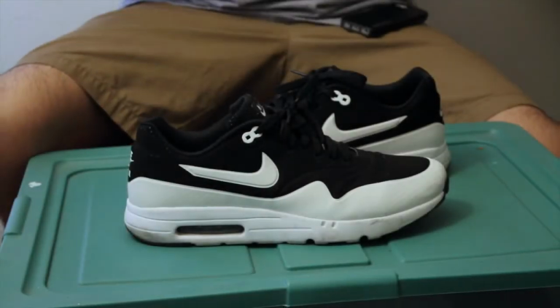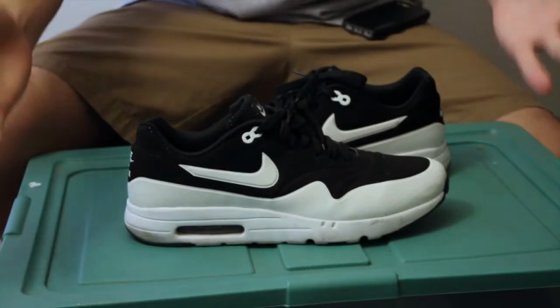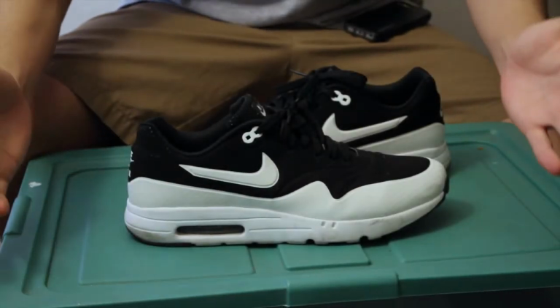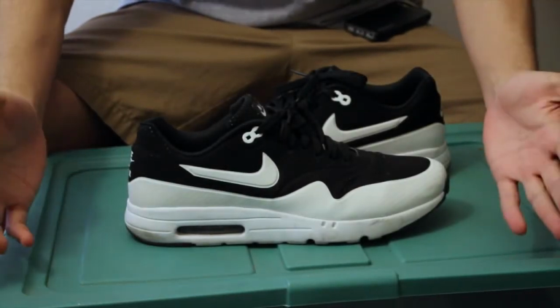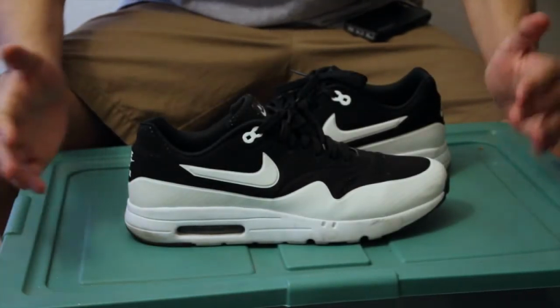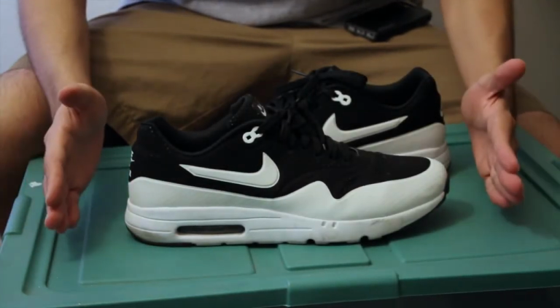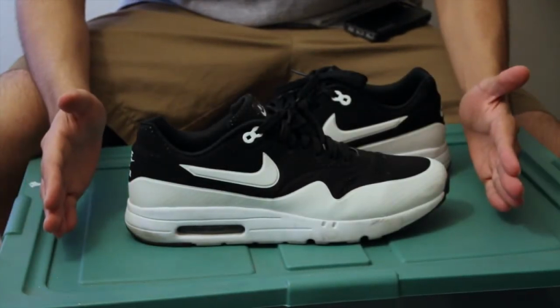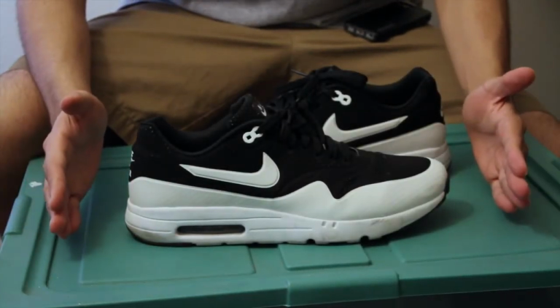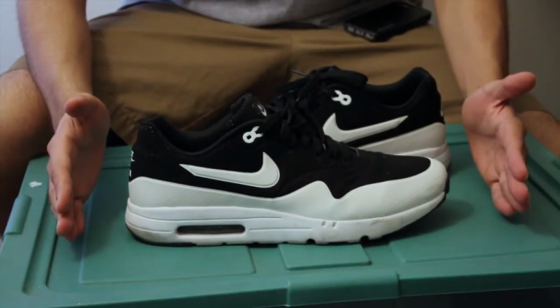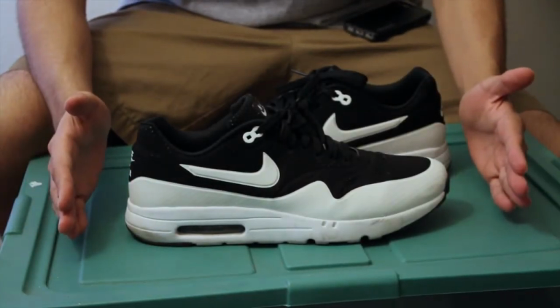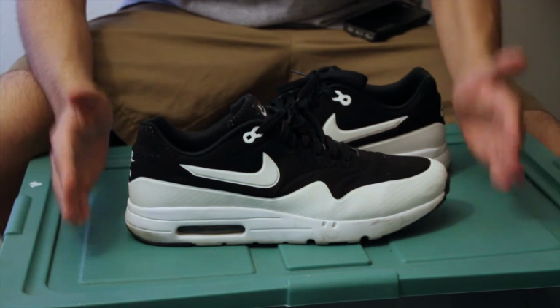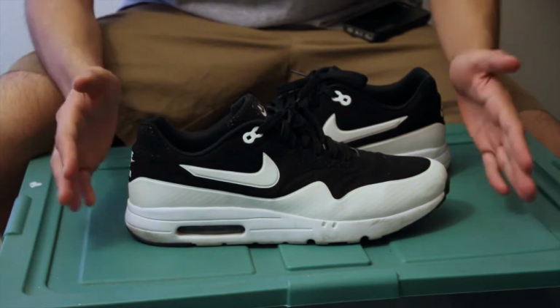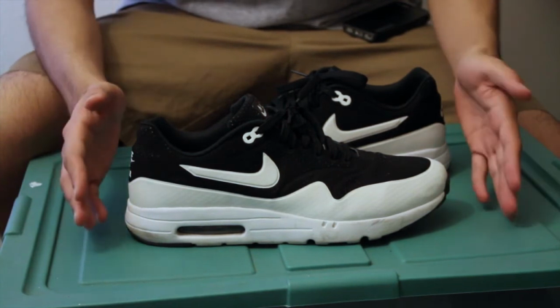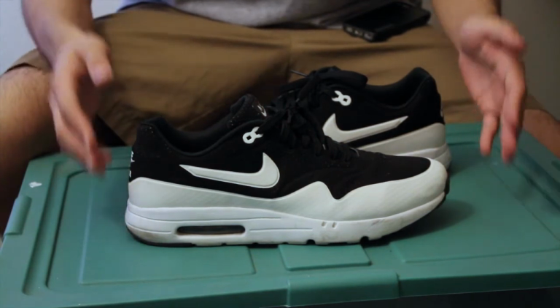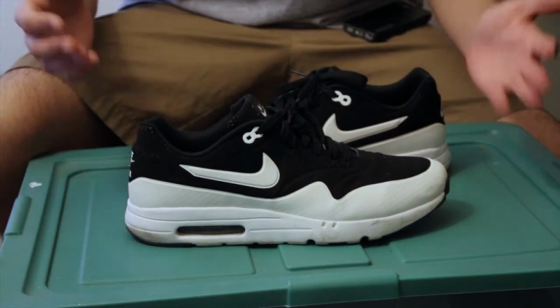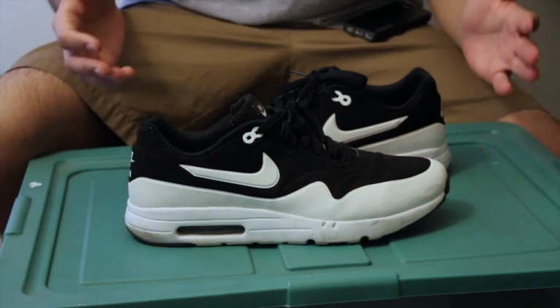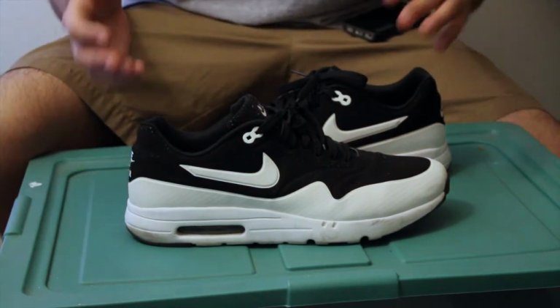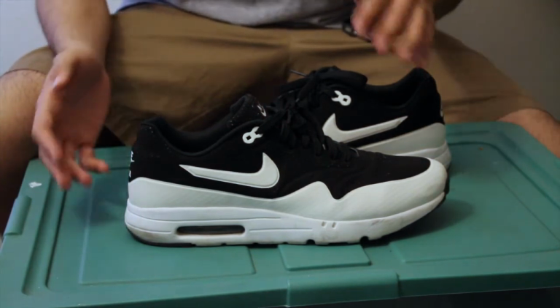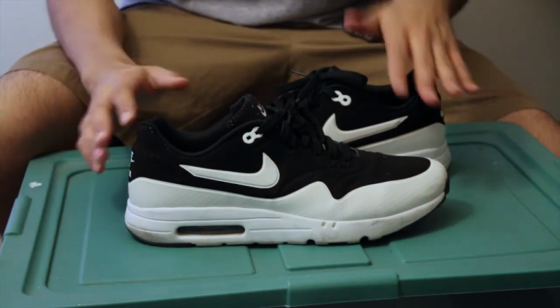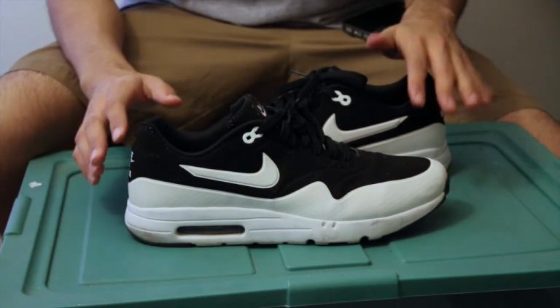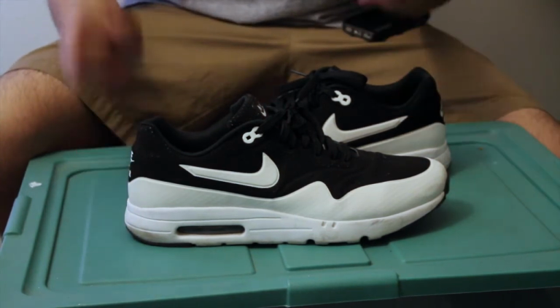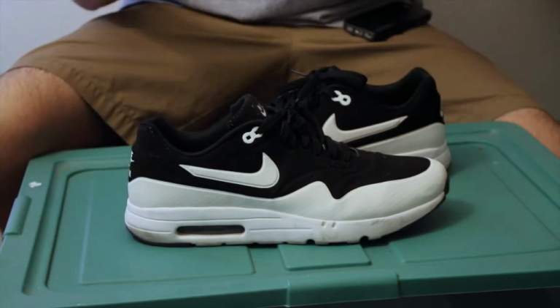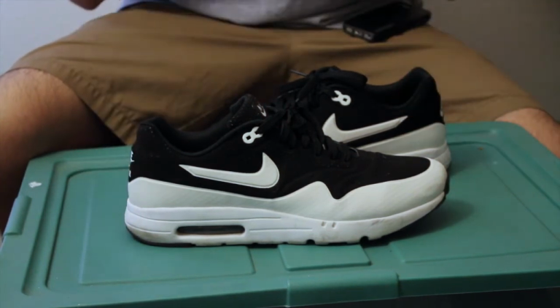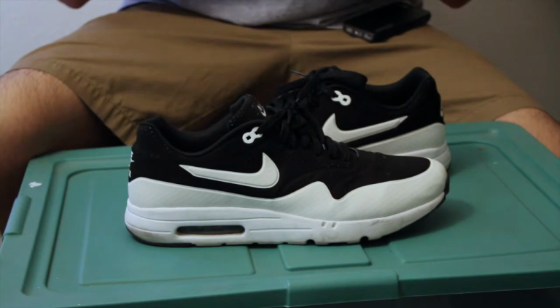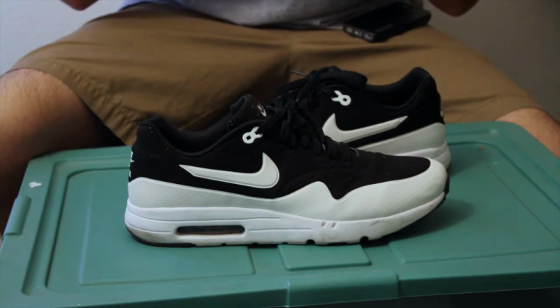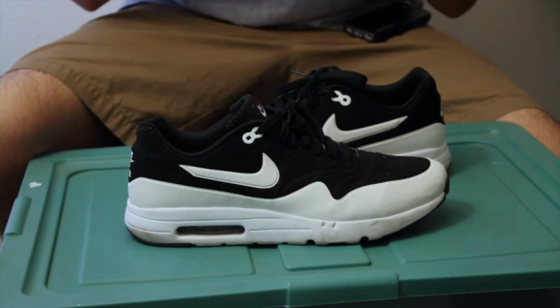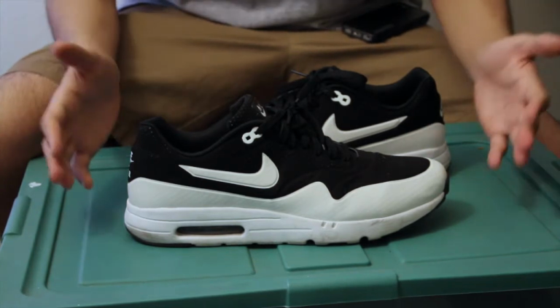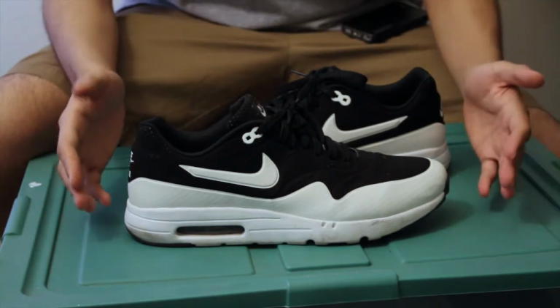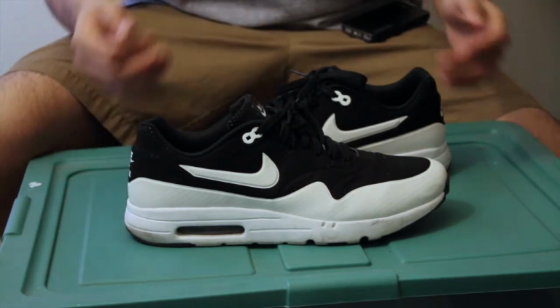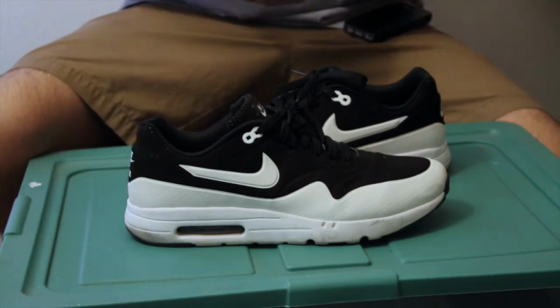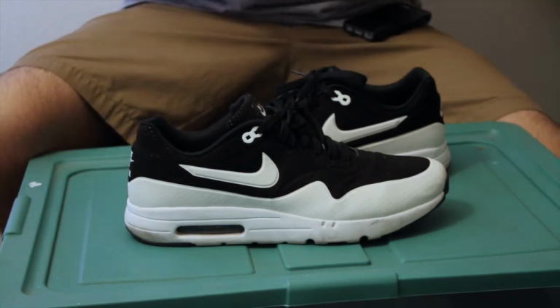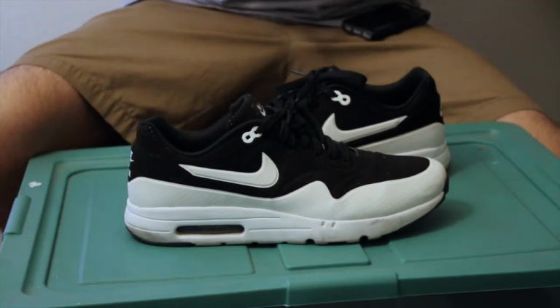What is up YouTube! Today is Air Max Day, and just because of today being Air Max Day, I want to give you guys a quick story about my Air Maxes — my Air Max story, basically.